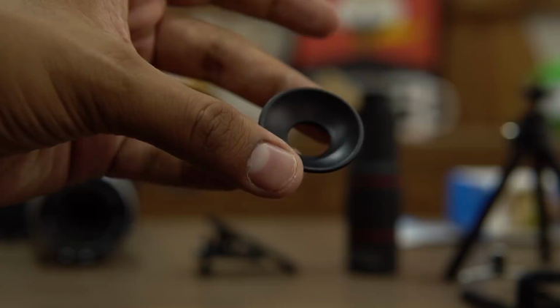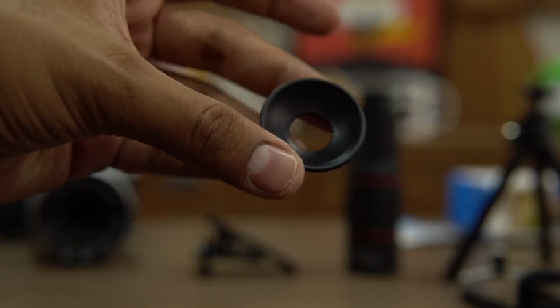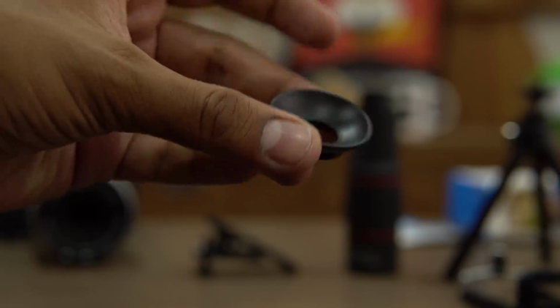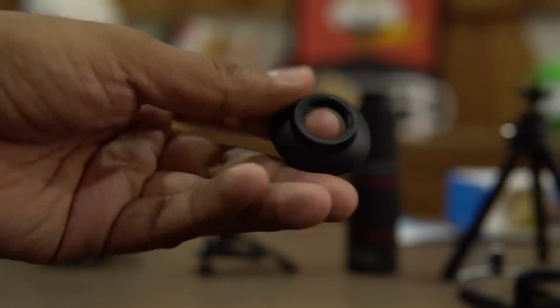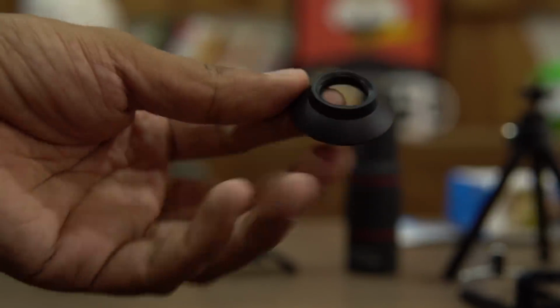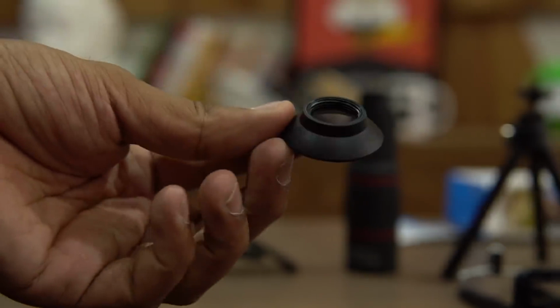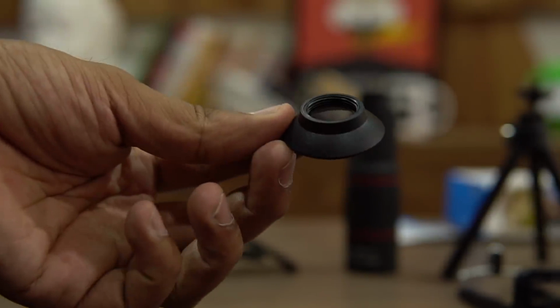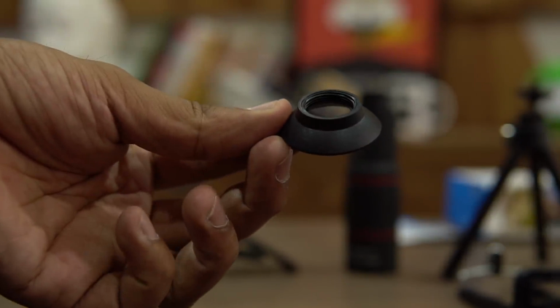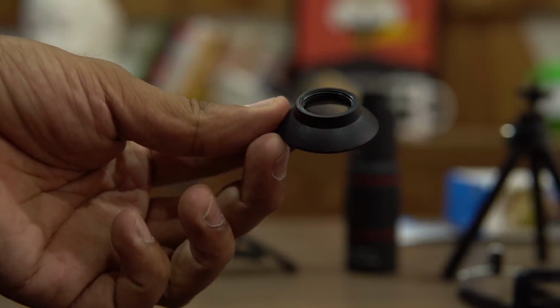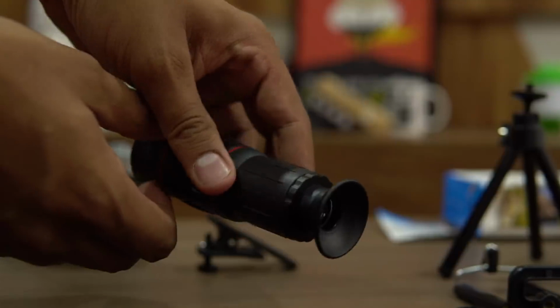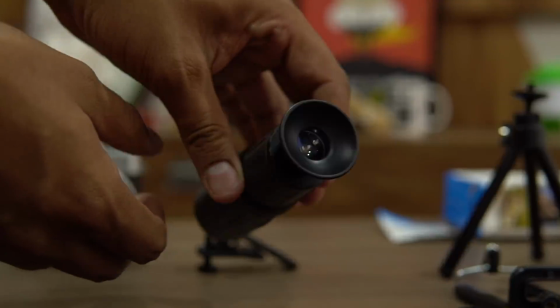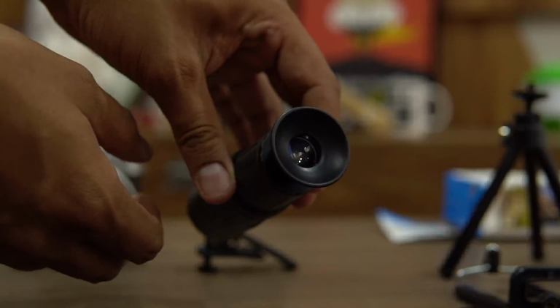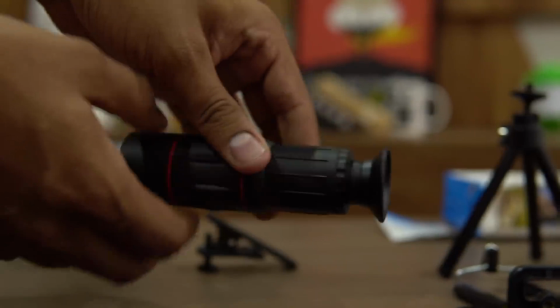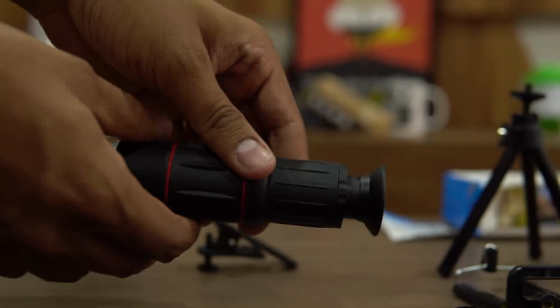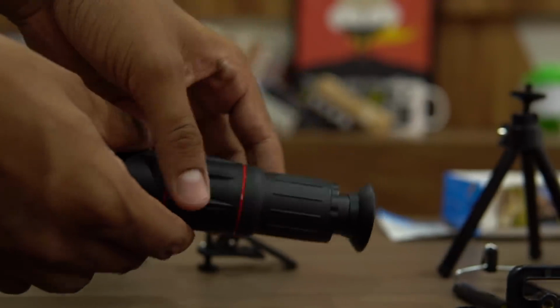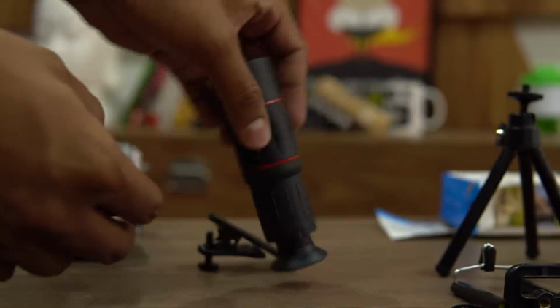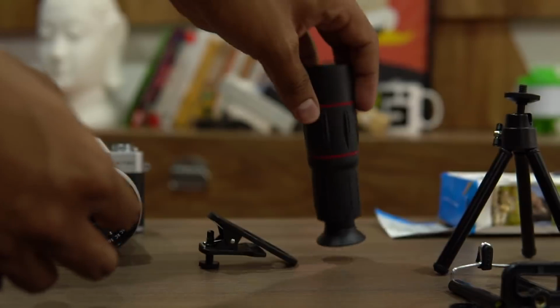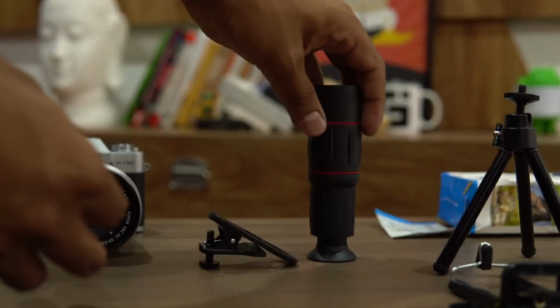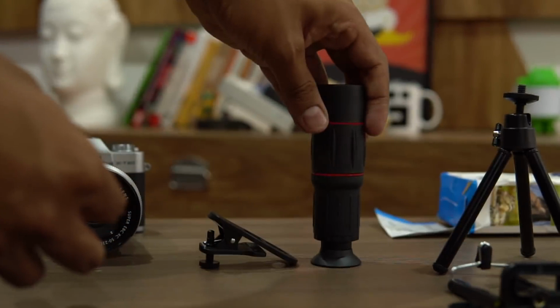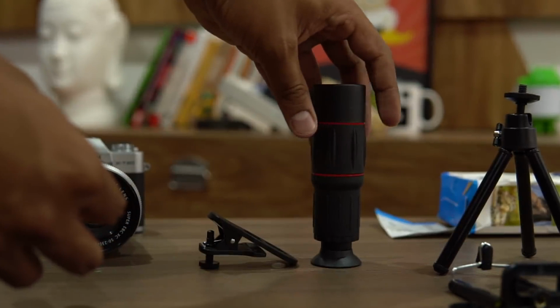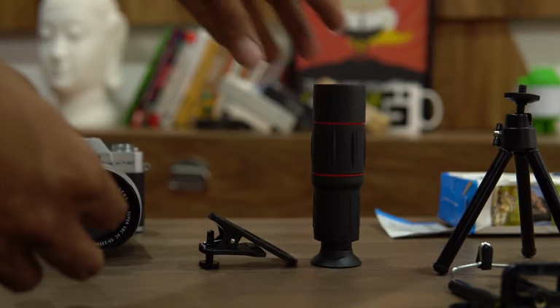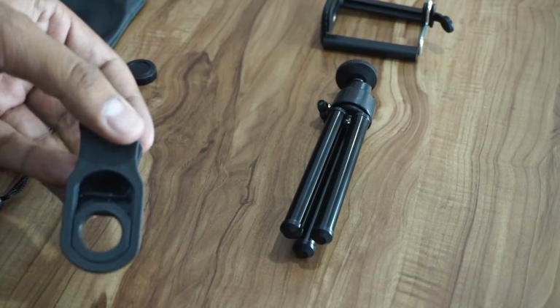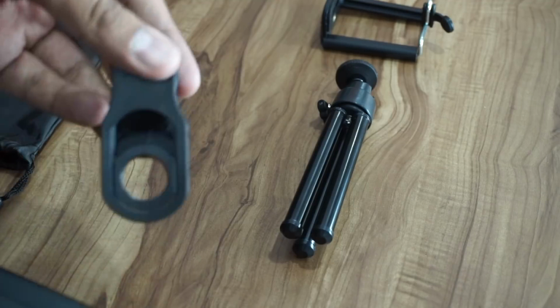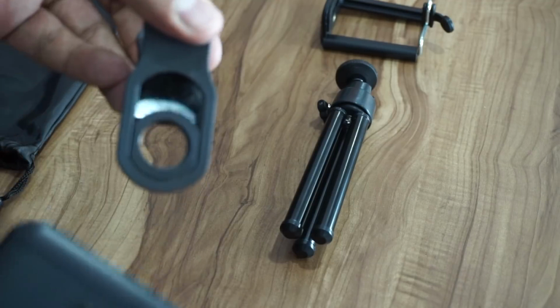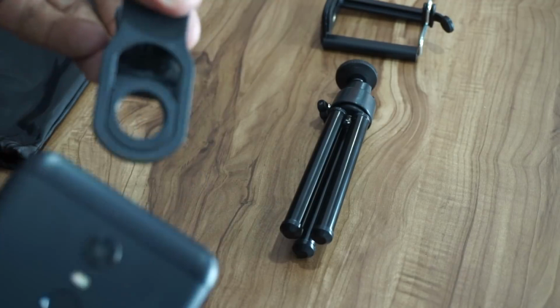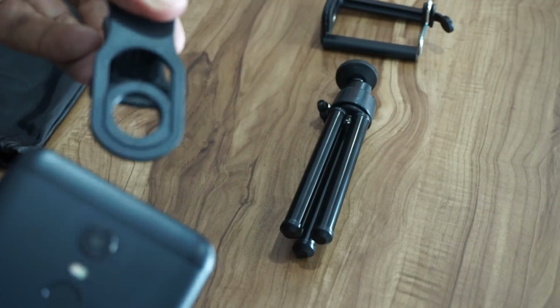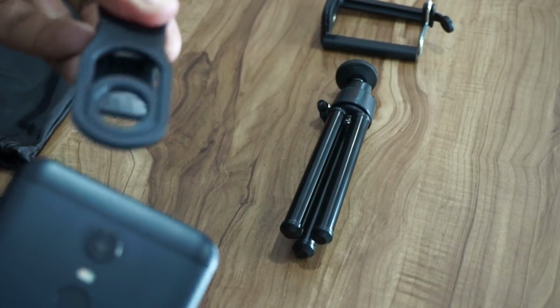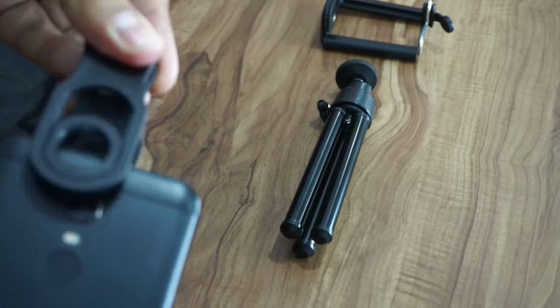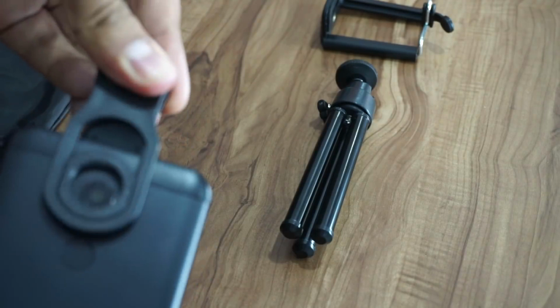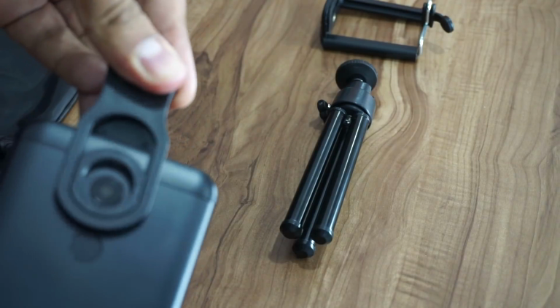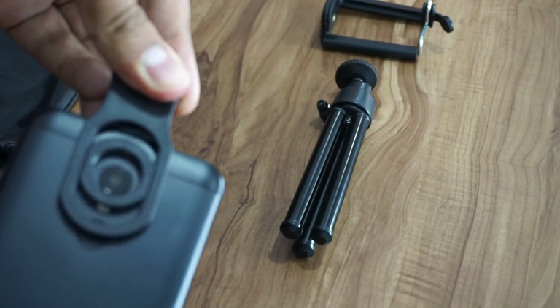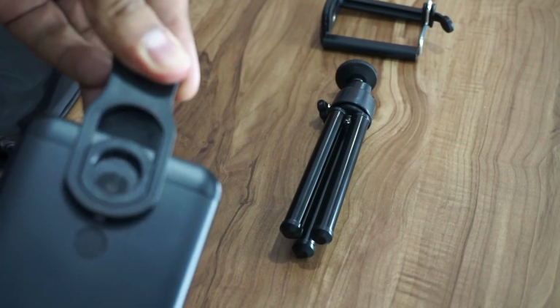This is the rubber fender that would help you use this as a monocular if you want to view anything that is far away directly with your eye. That is where this rubber fender would help. Finally, placing the clip is the interesting part — that is where you have to be very accurate, otherwise the corners would usually become blackened.